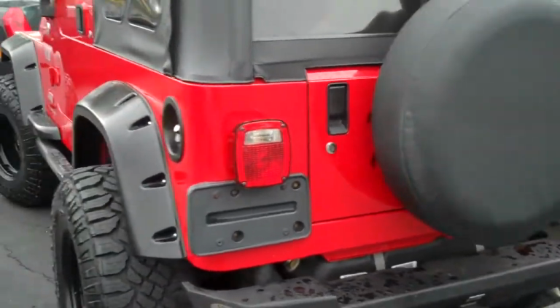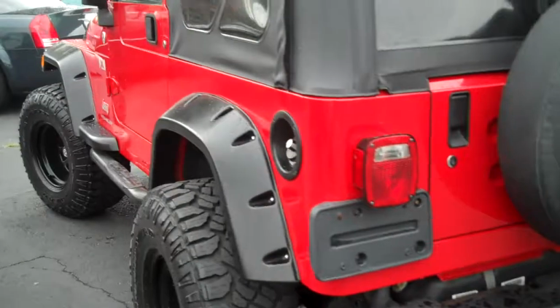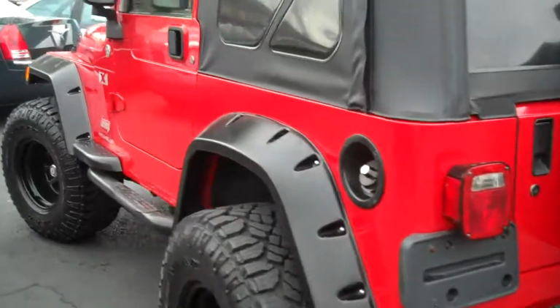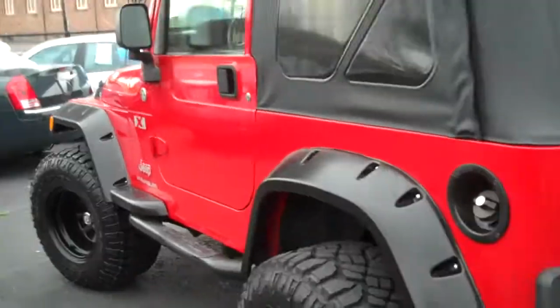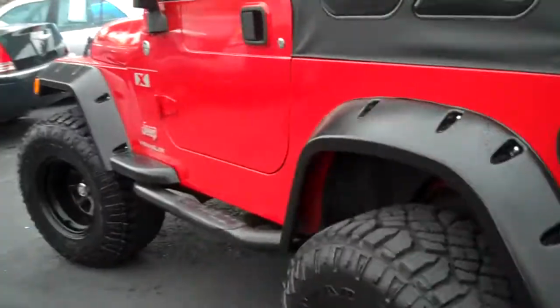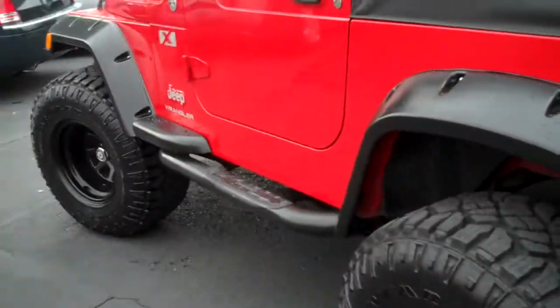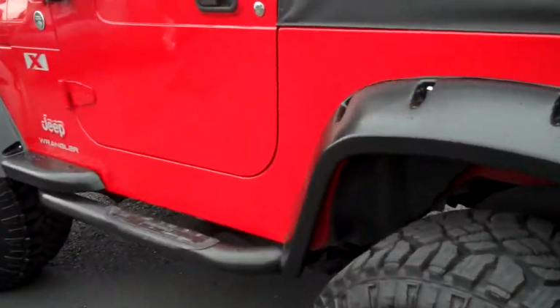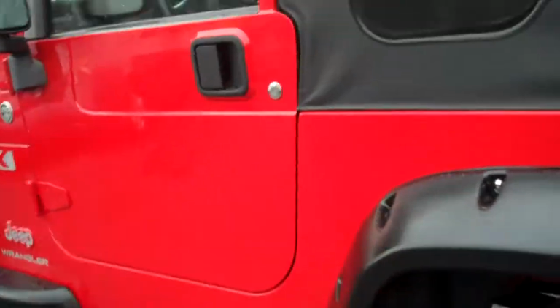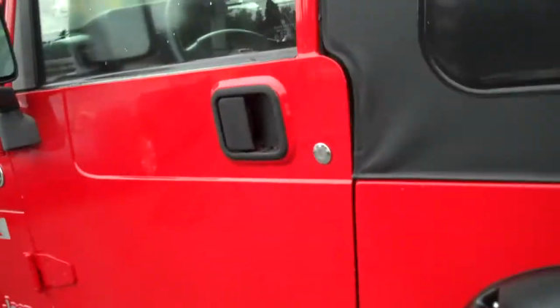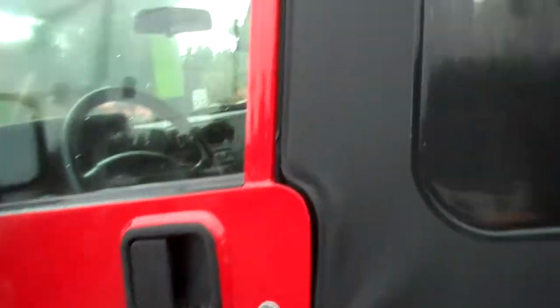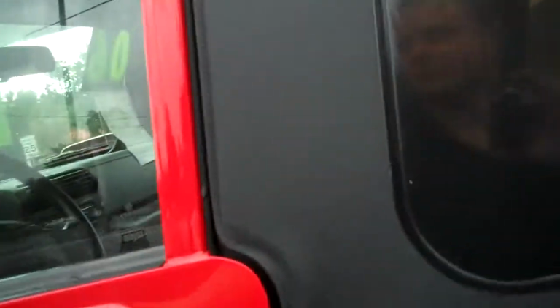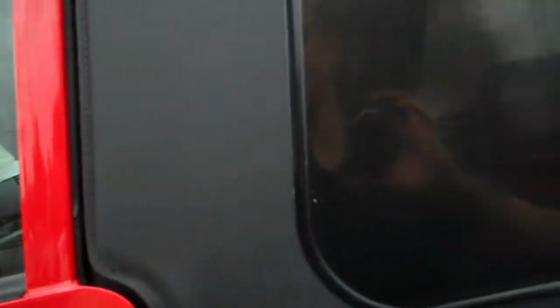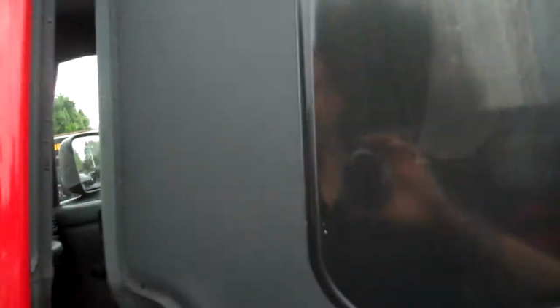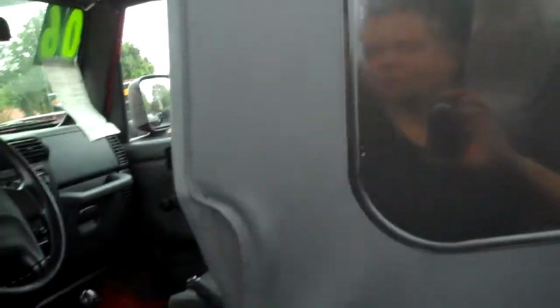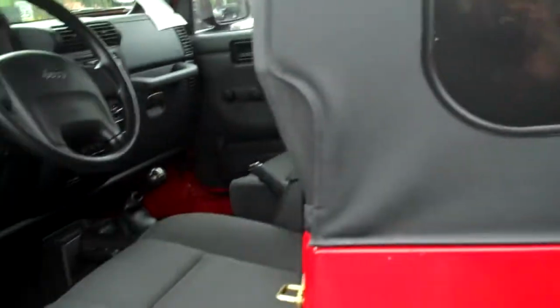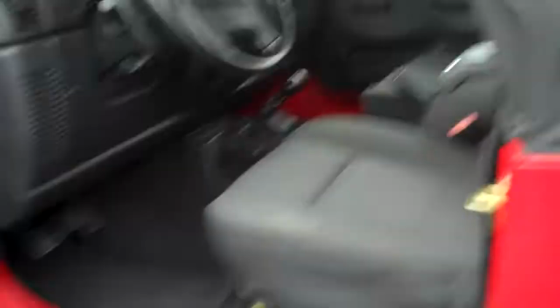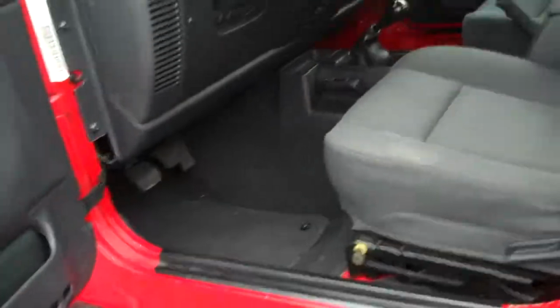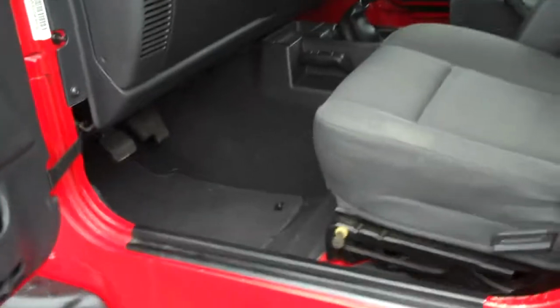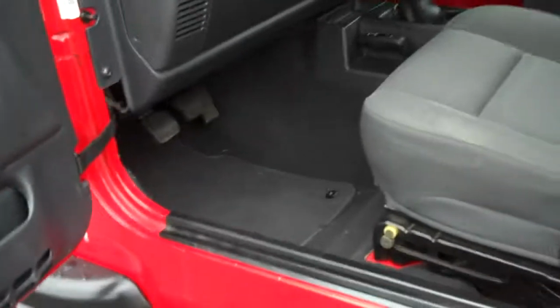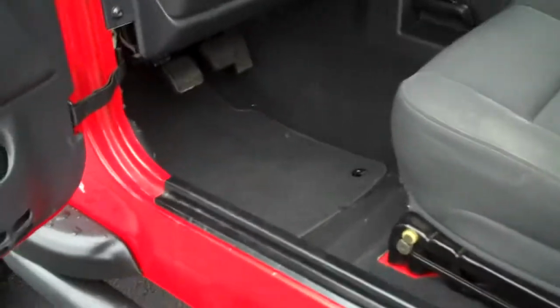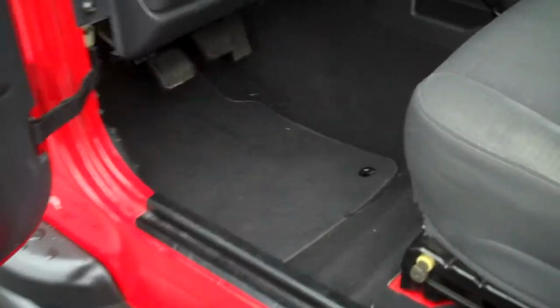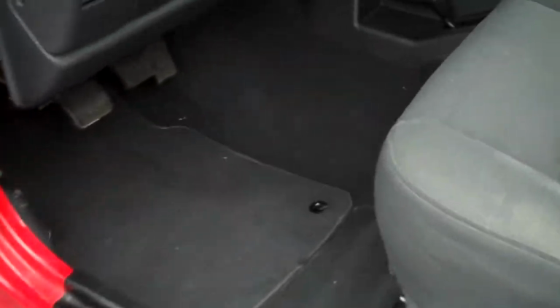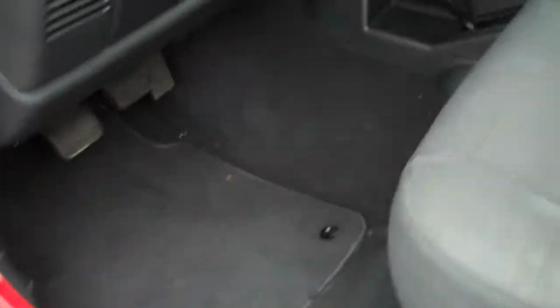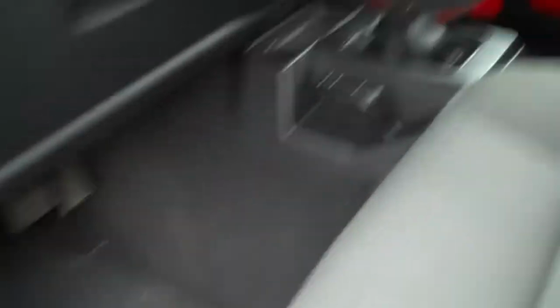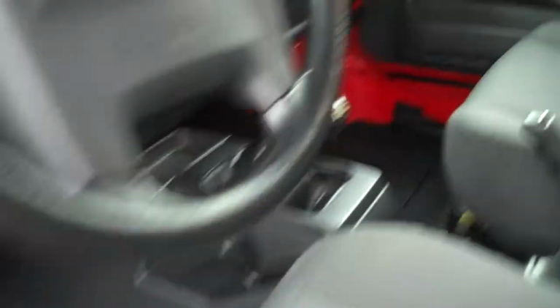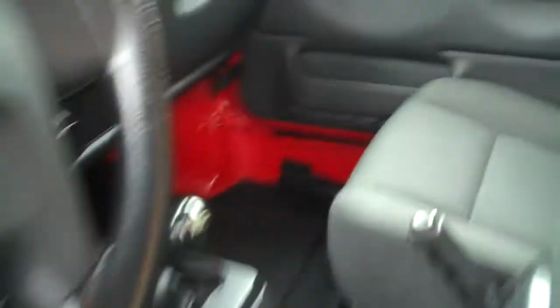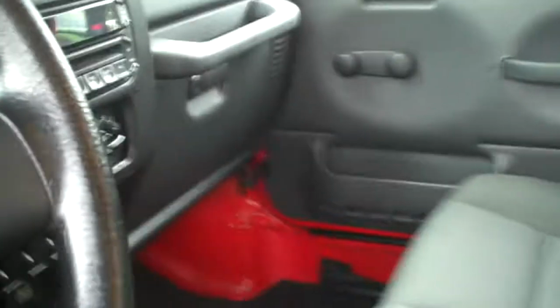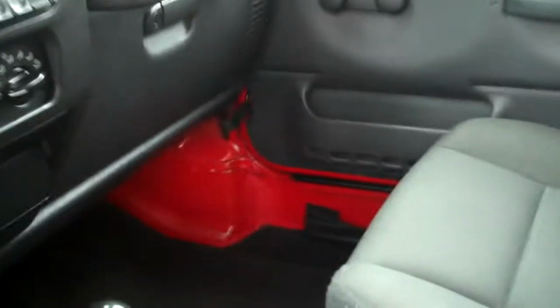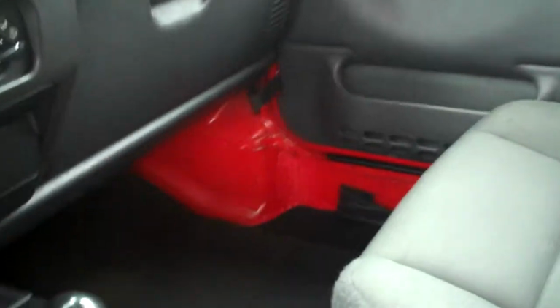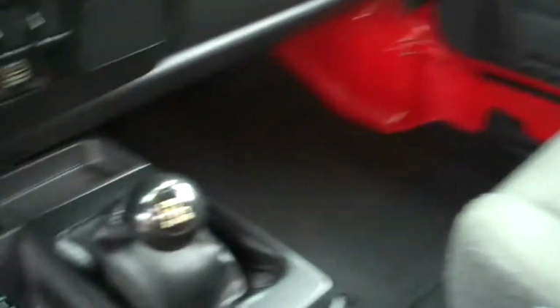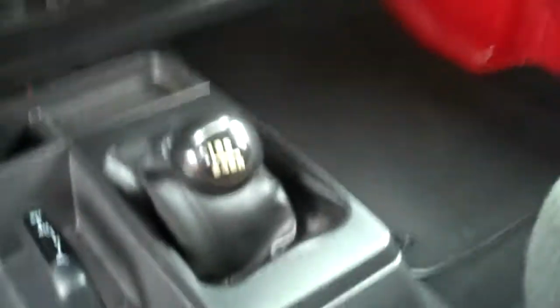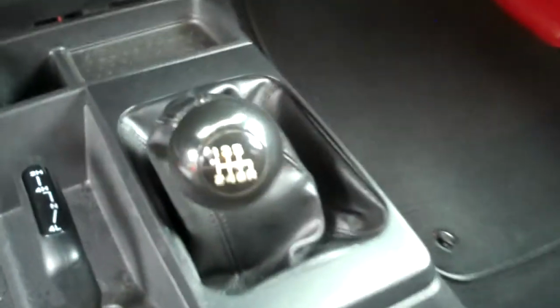Alright, let's take a look on the inside. The inside is very clean. The Jeep only has 40,000 miles on it. It is a 6-speed.